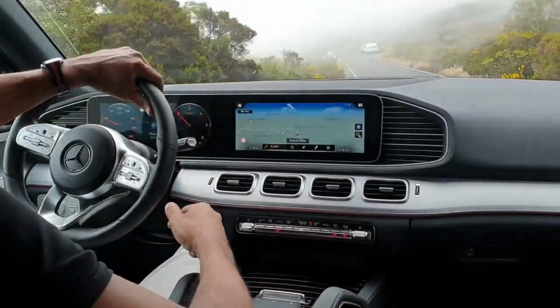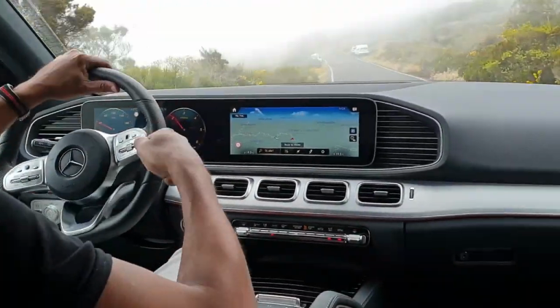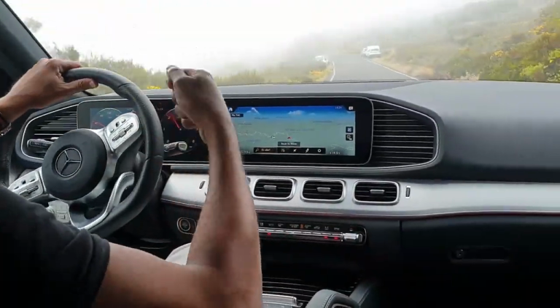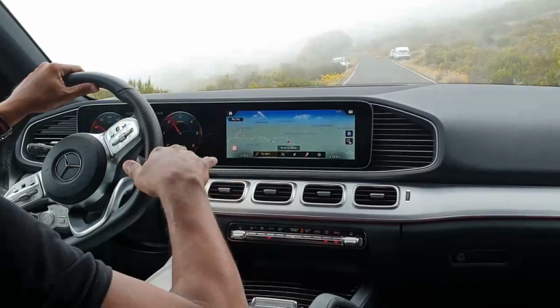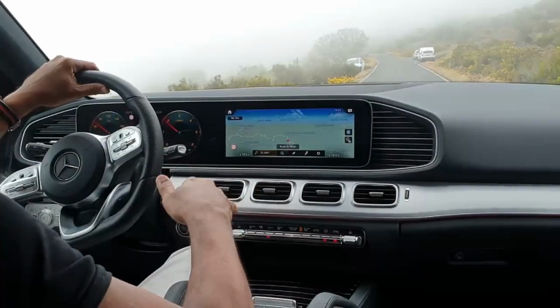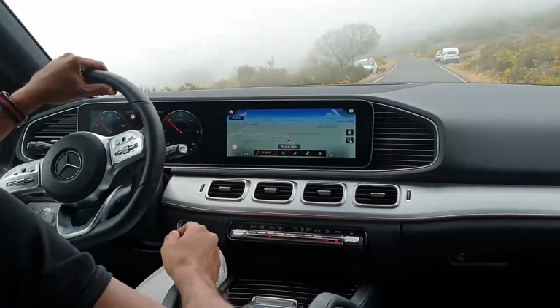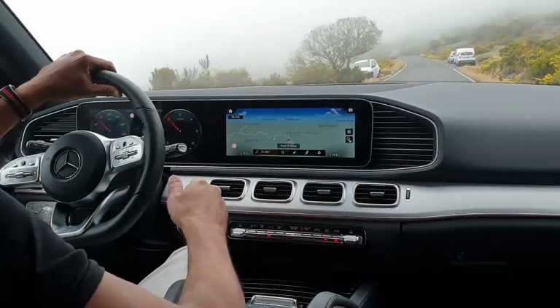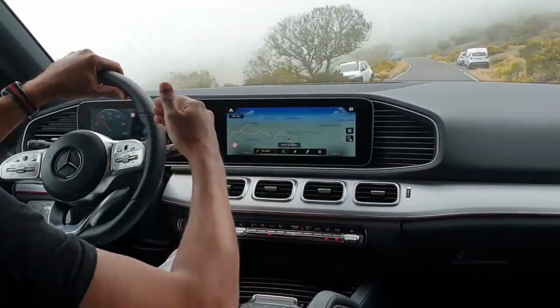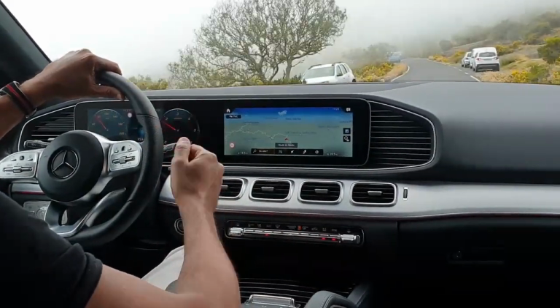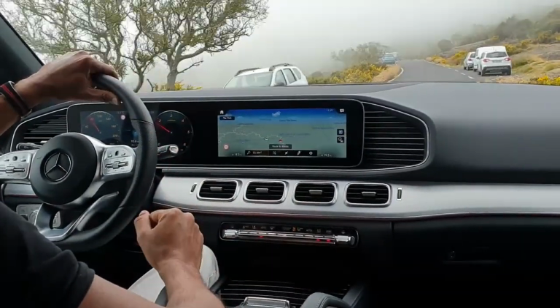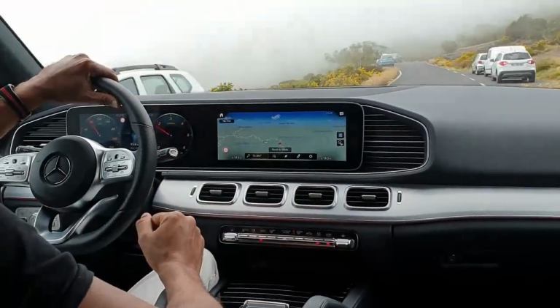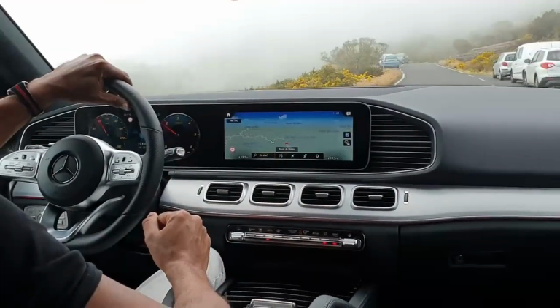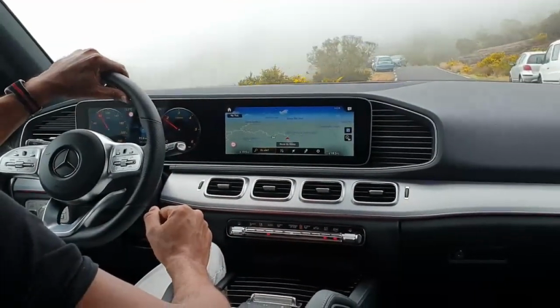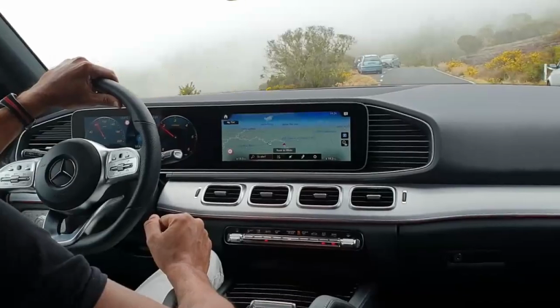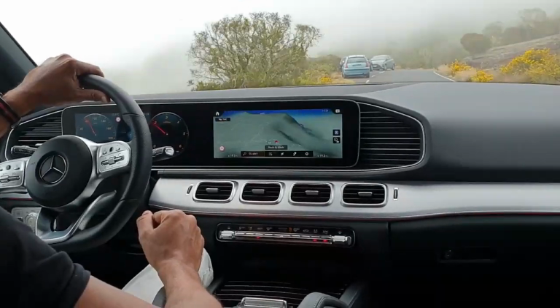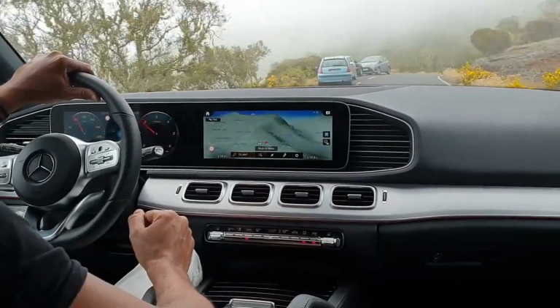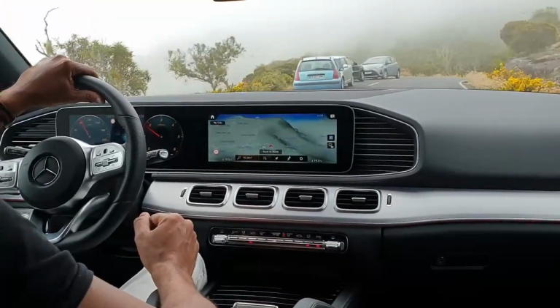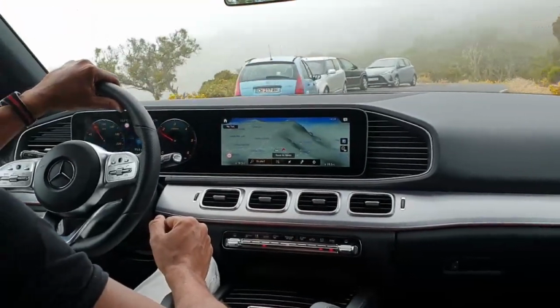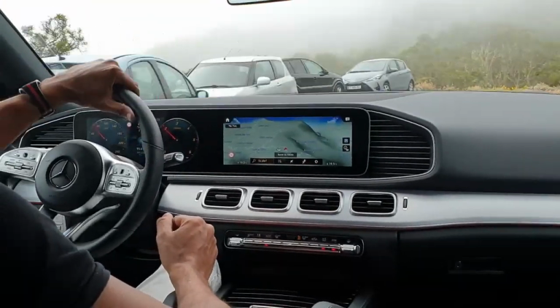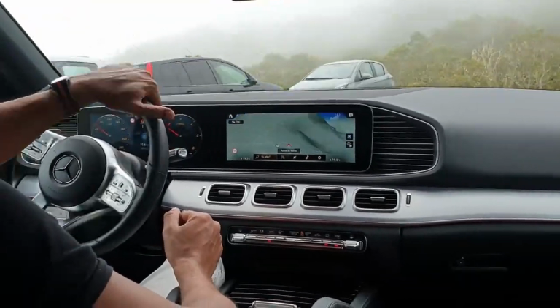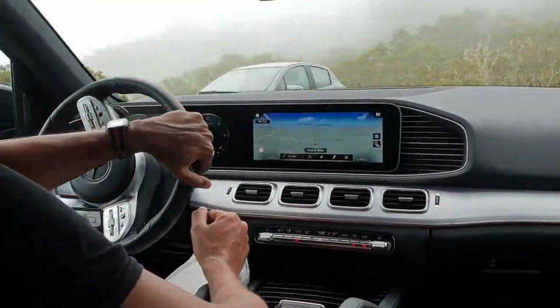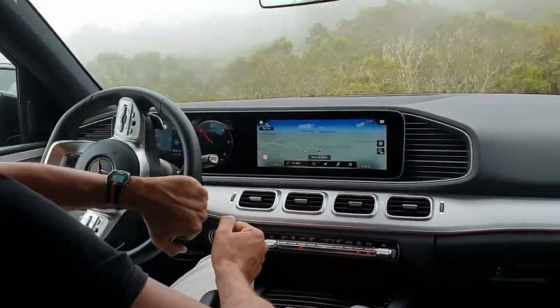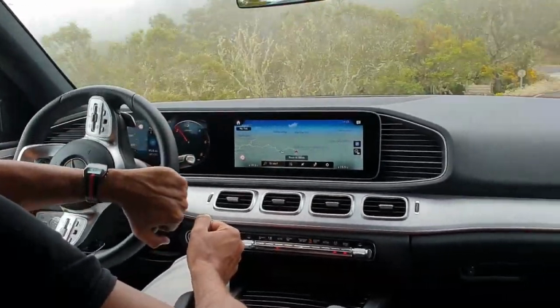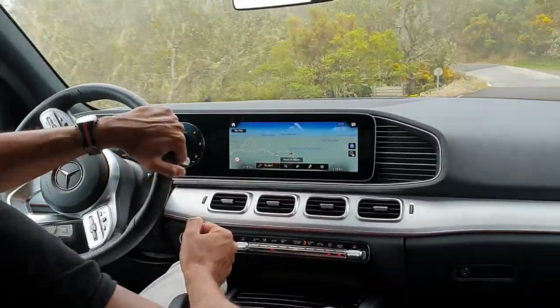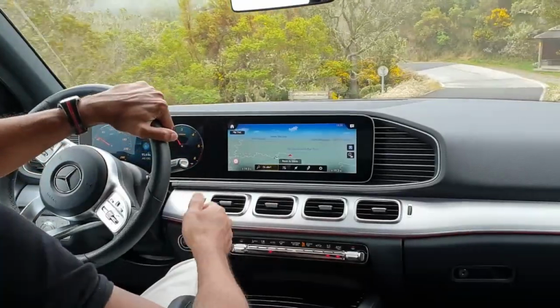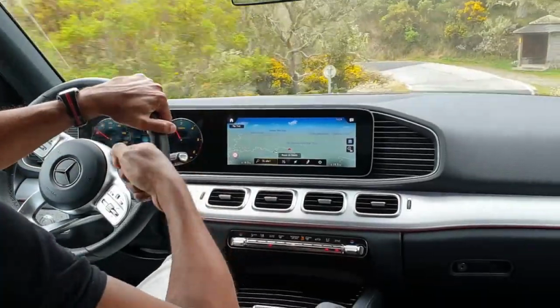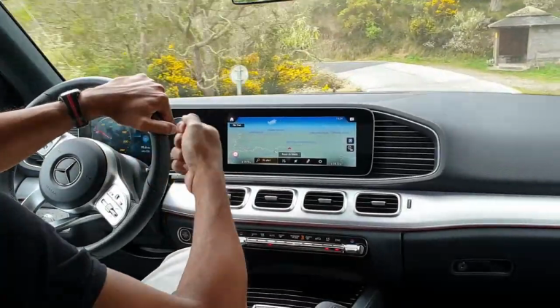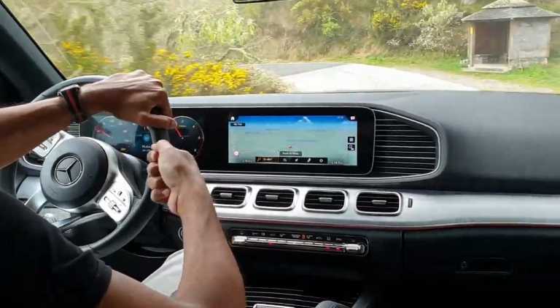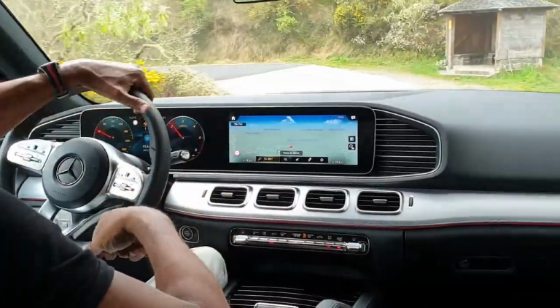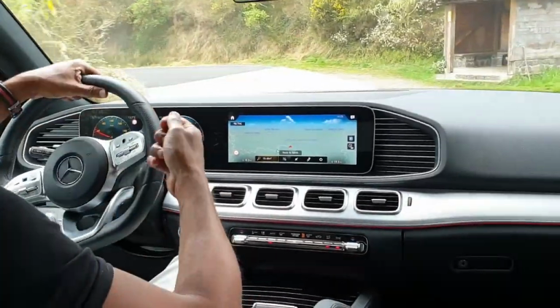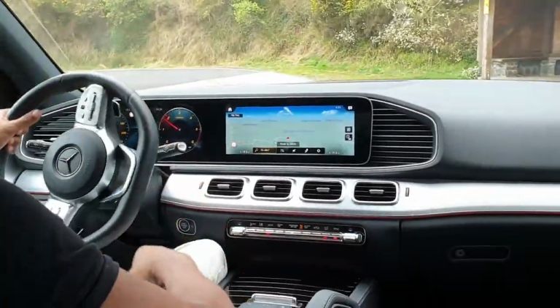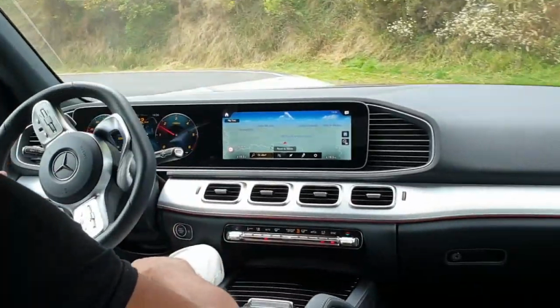Évidemment, l'octroi de mer et le malus écologique ne sont pas les mêmes selon les moteurs. On aura également le modèle essence 450, accouplé à un système de micro-hybridation, qui développe 367 chevaux.